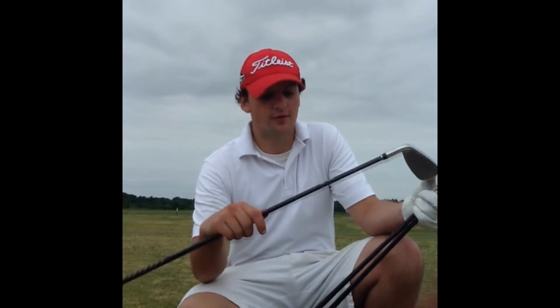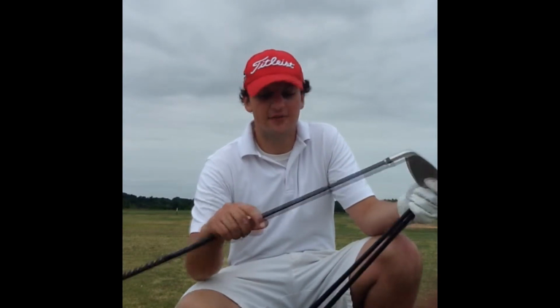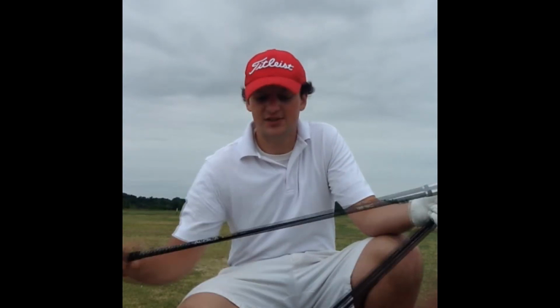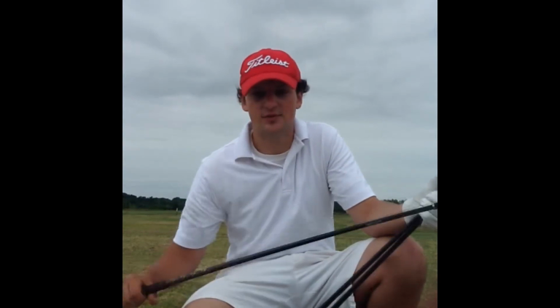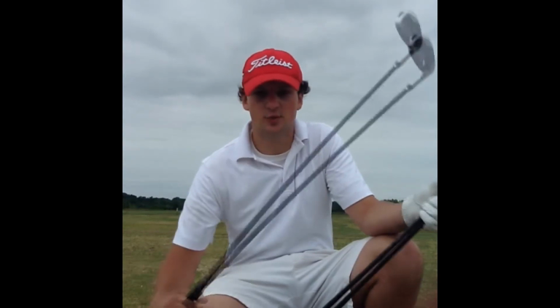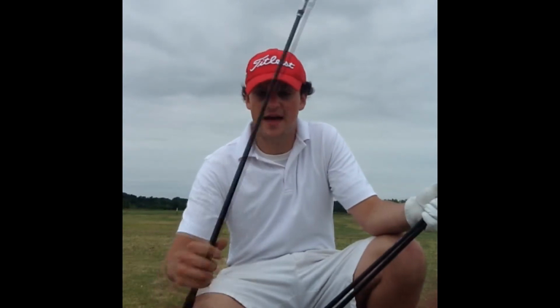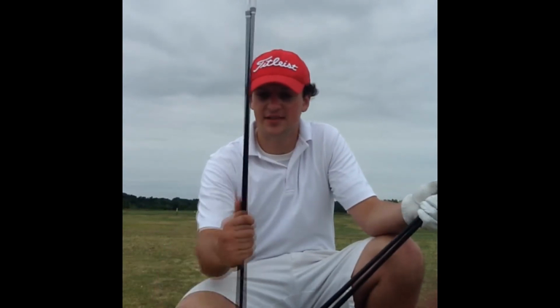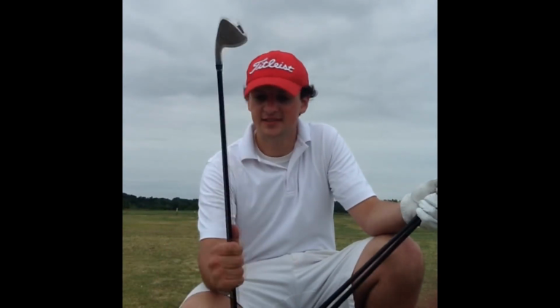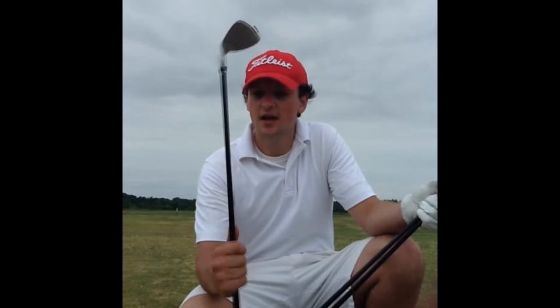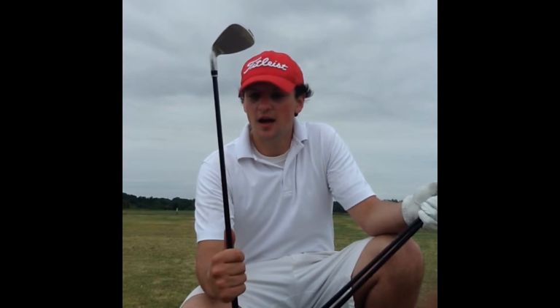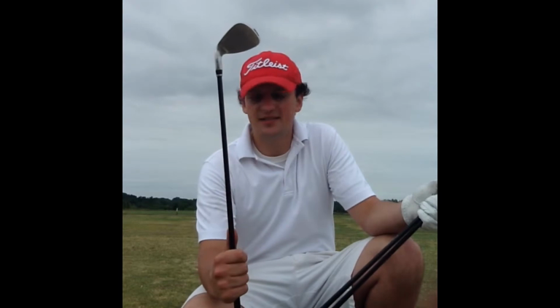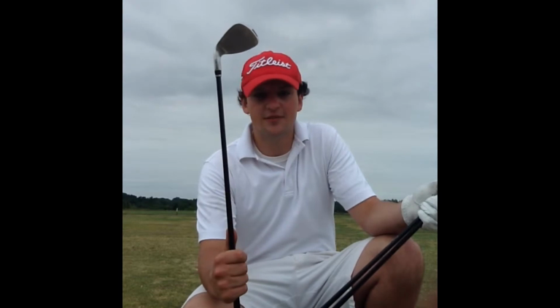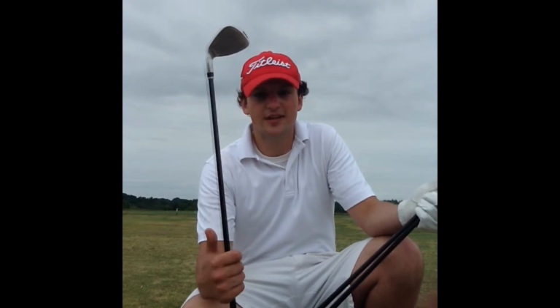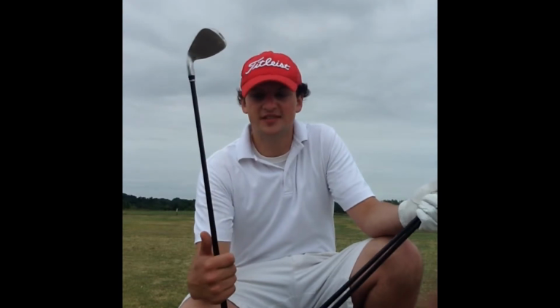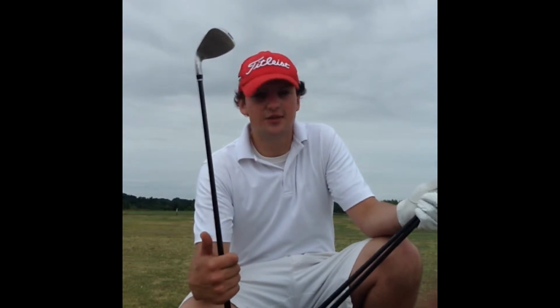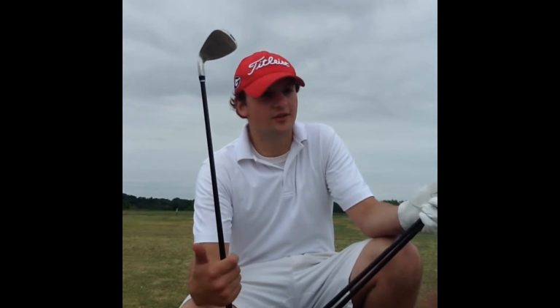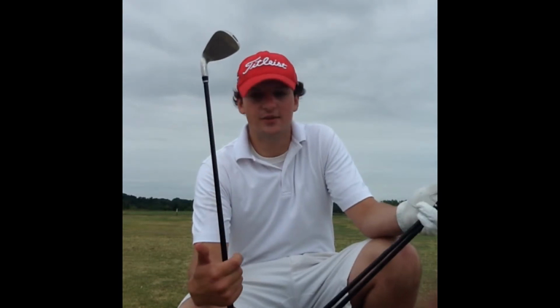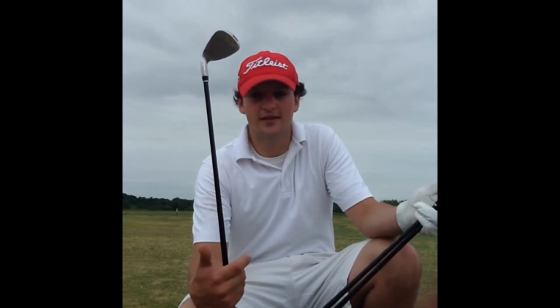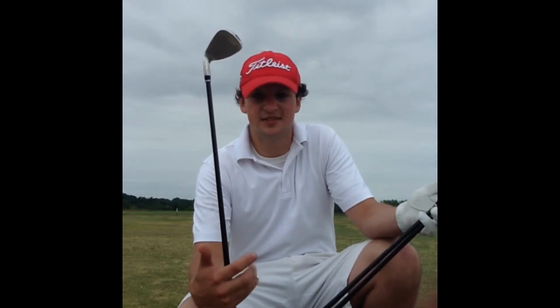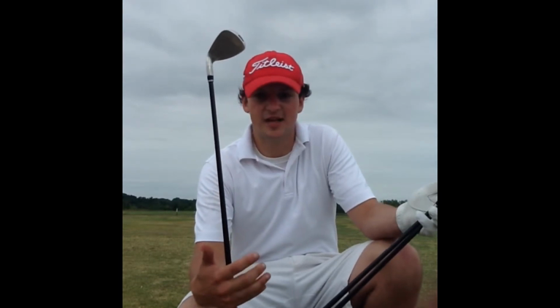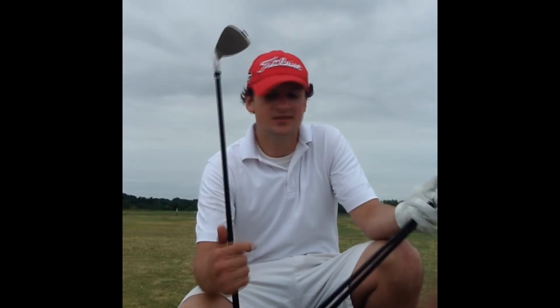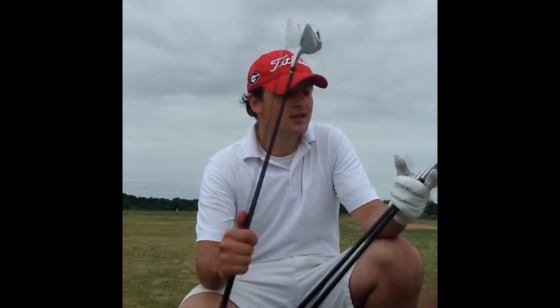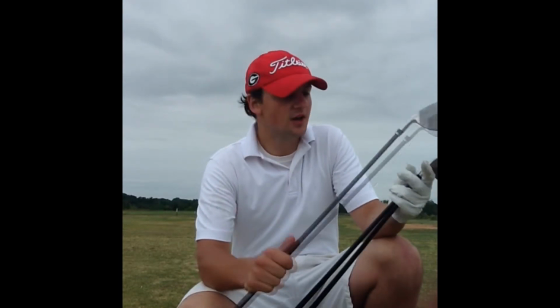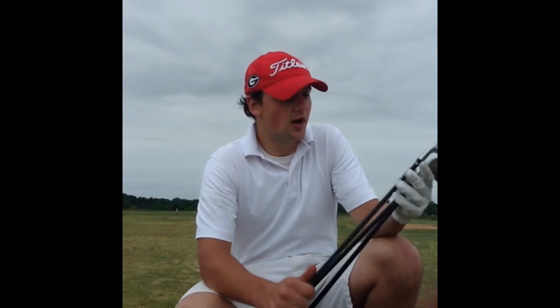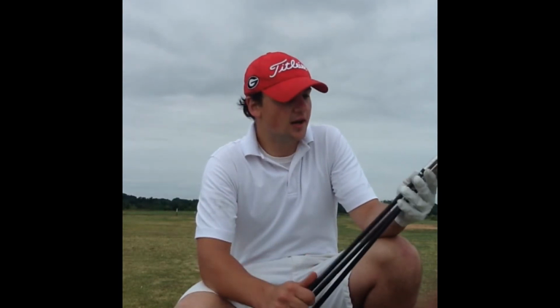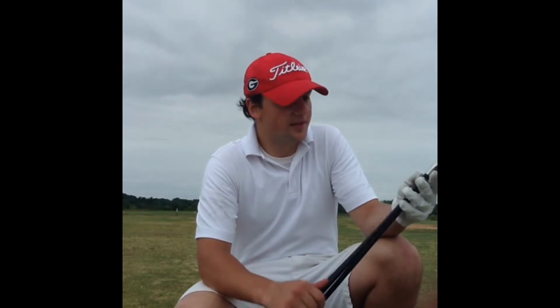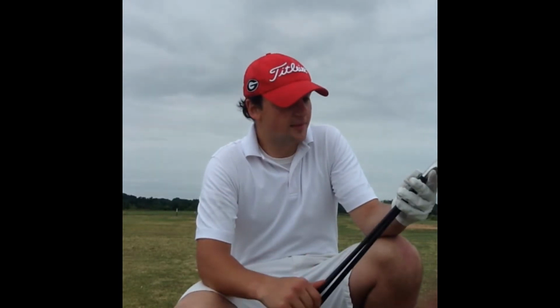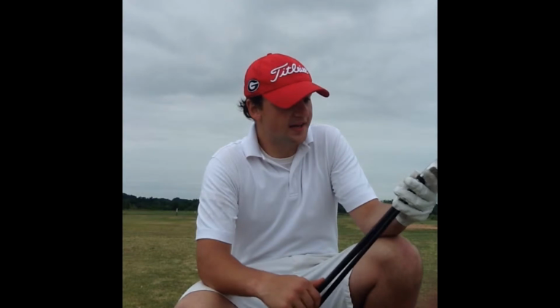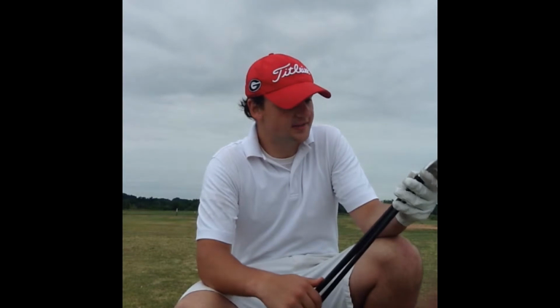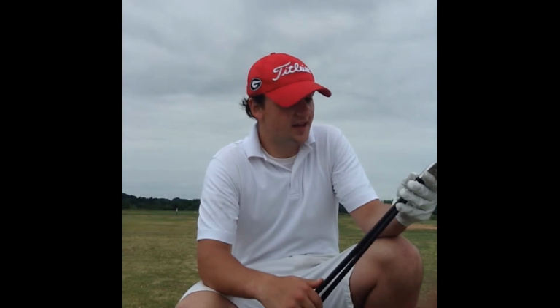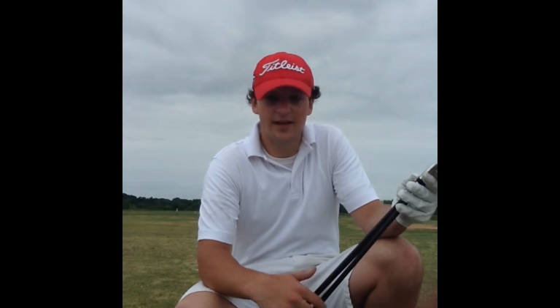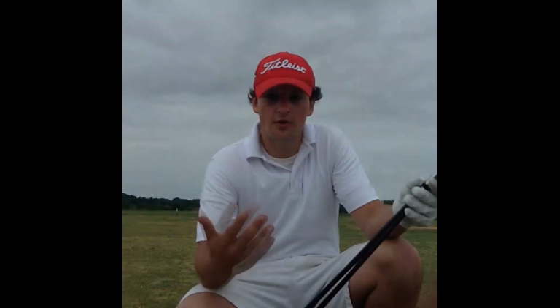You can get graphite shafts, which is what I have in these — stiff, regular, senior — or you can get the regular steel shafts. So I'm going to give them a hit and see how they go.